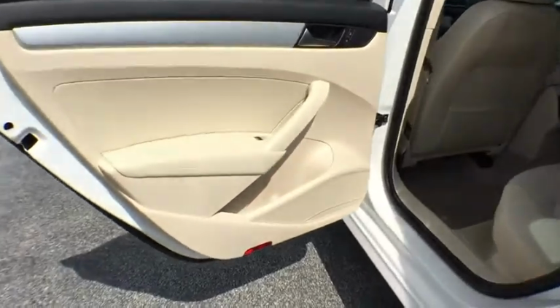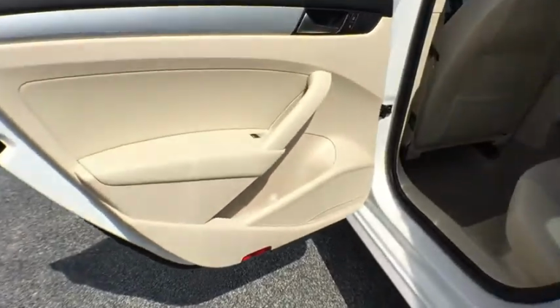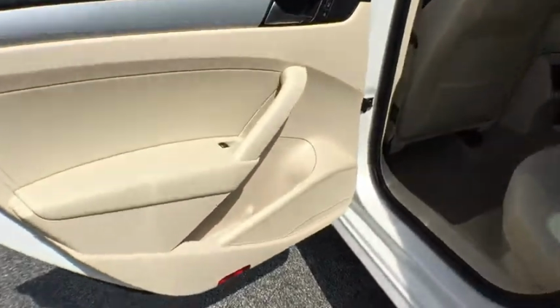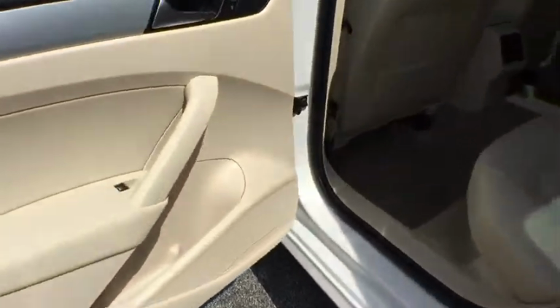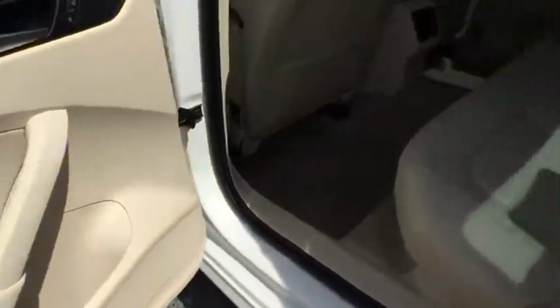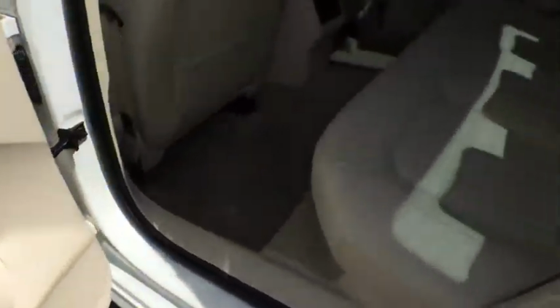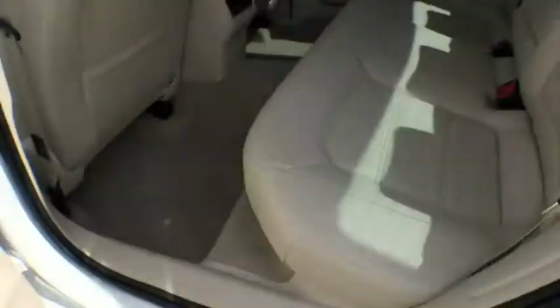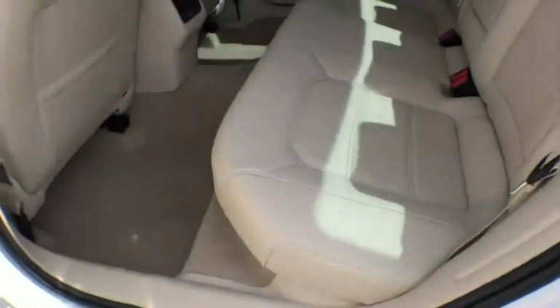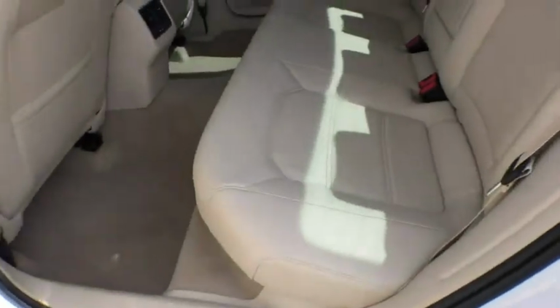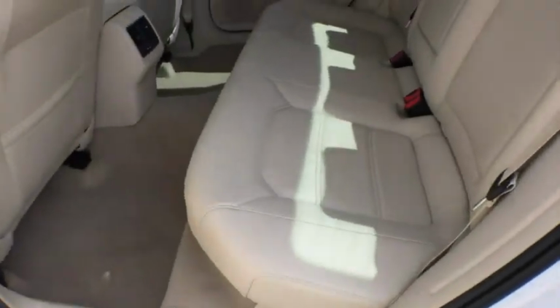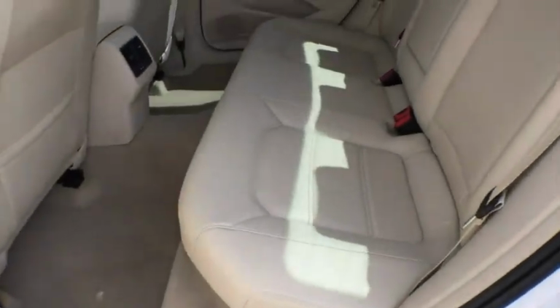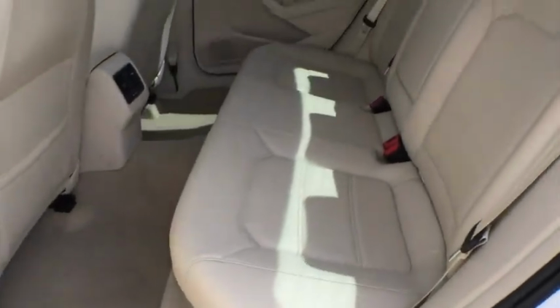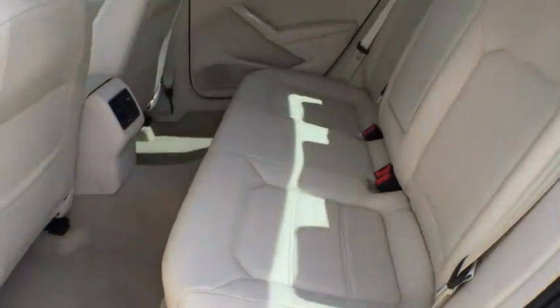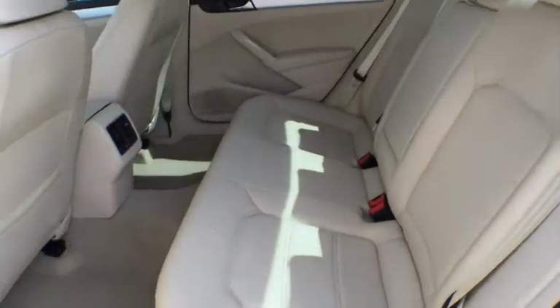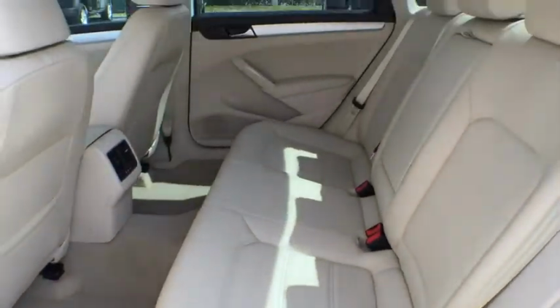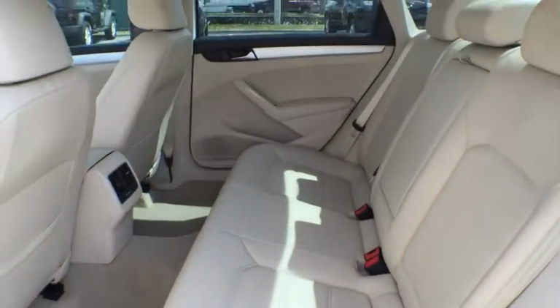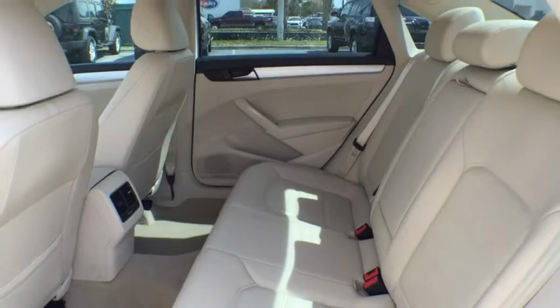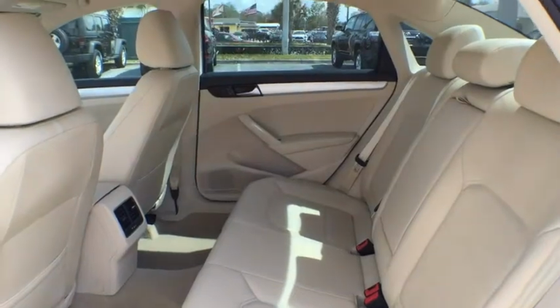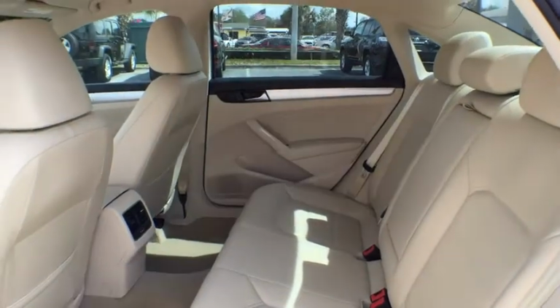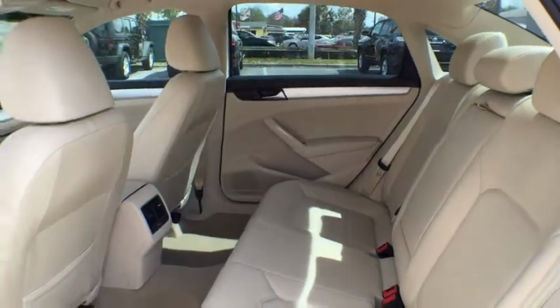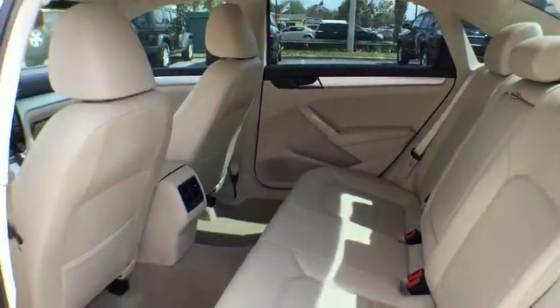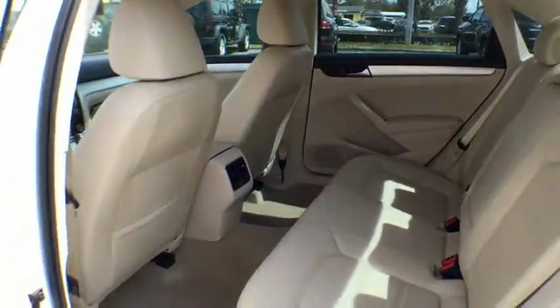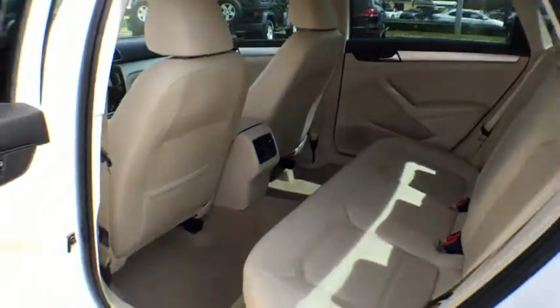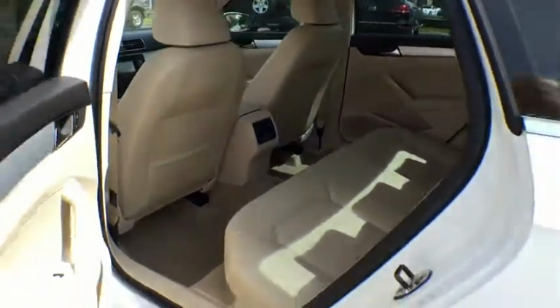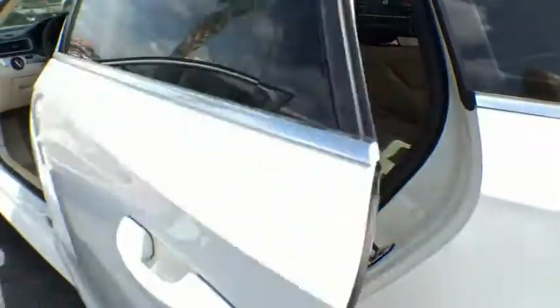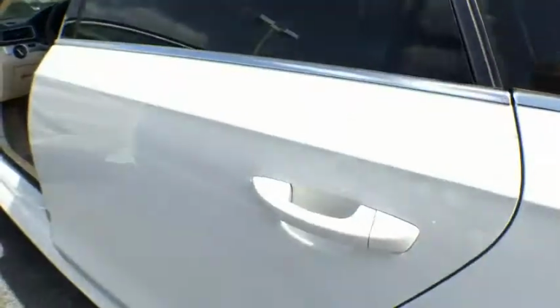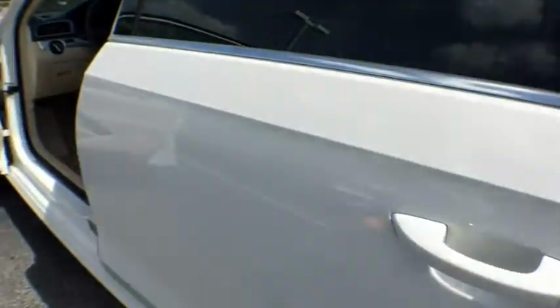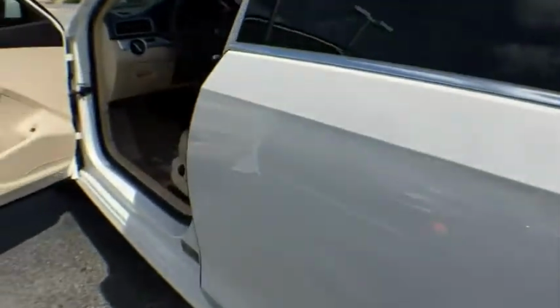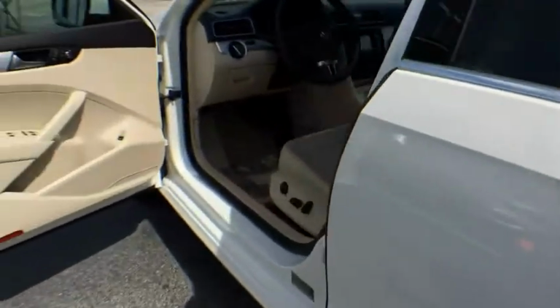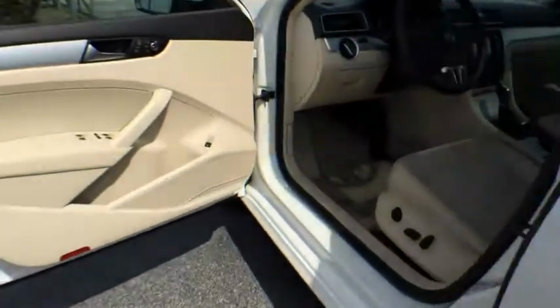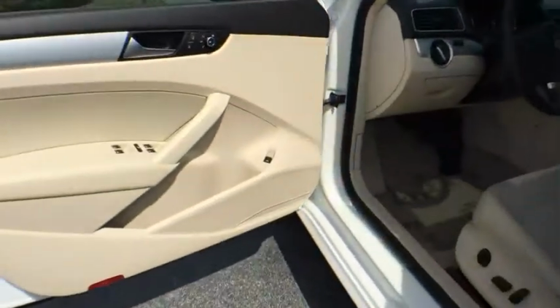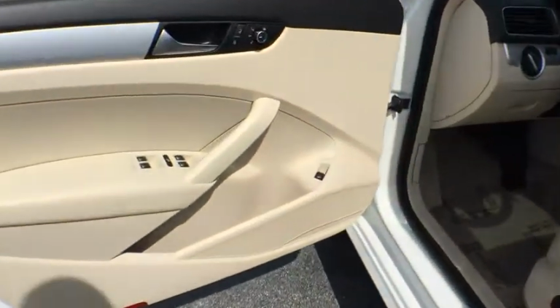Brake assist, panic alarm, front bucket seat, tilt steering wheel, passenger vanity mirror, speed control, radio data system.